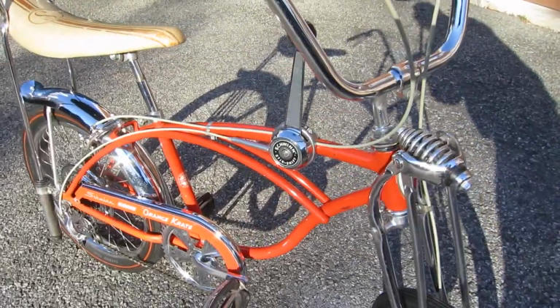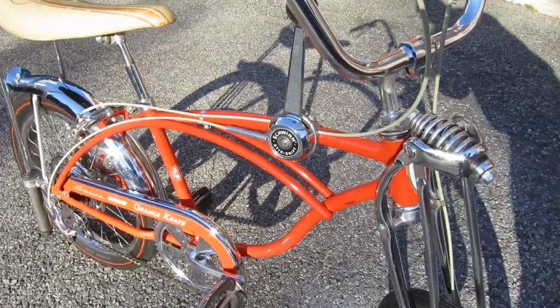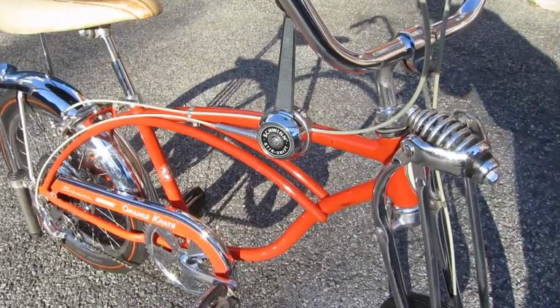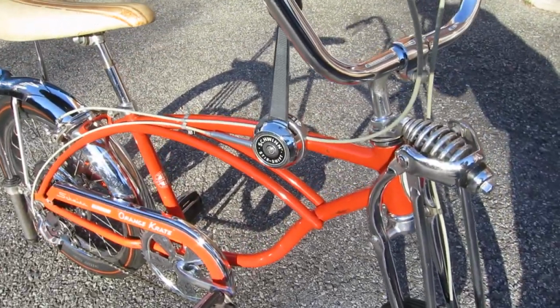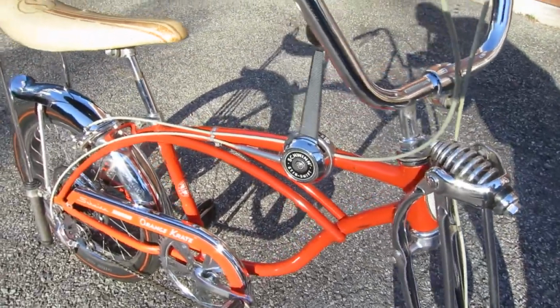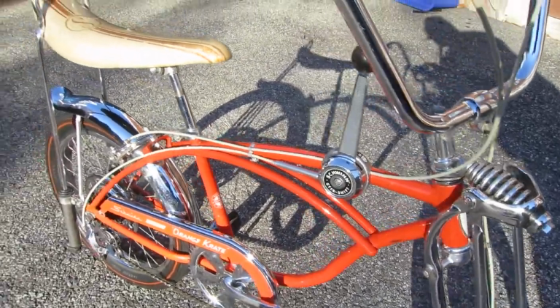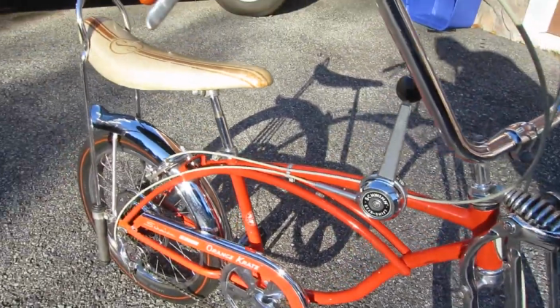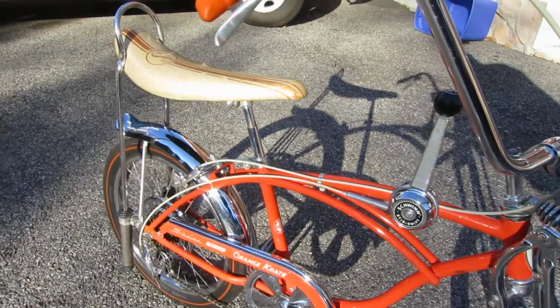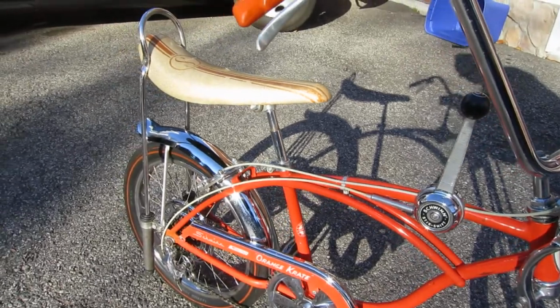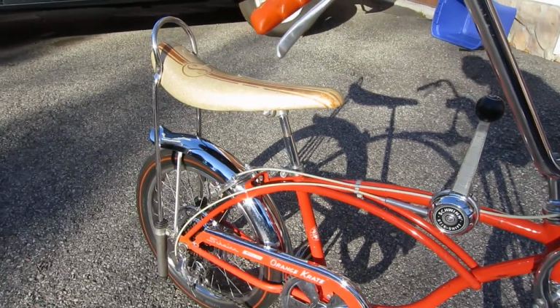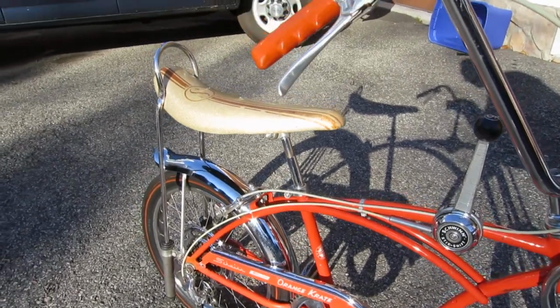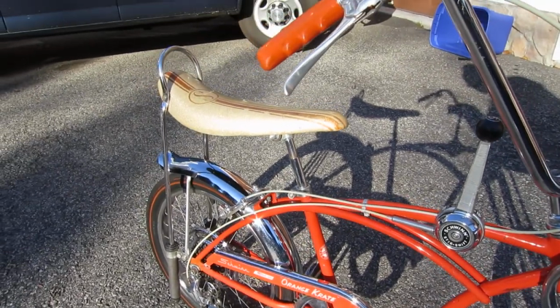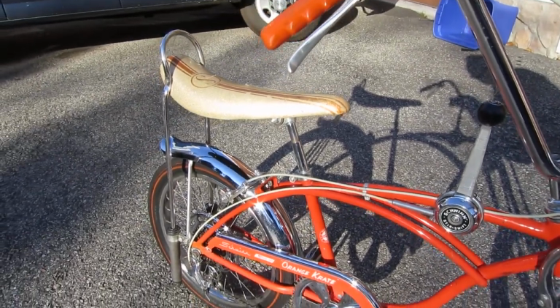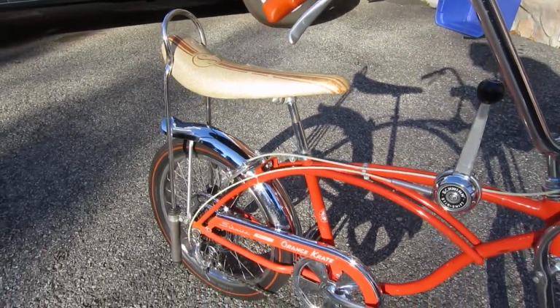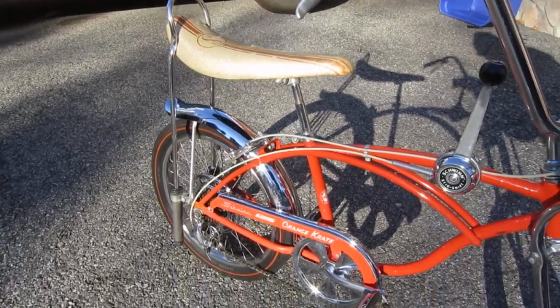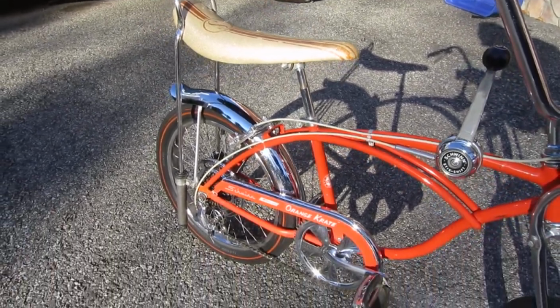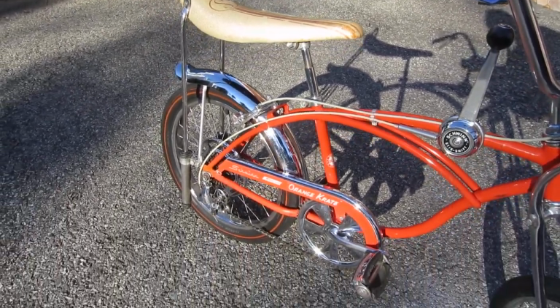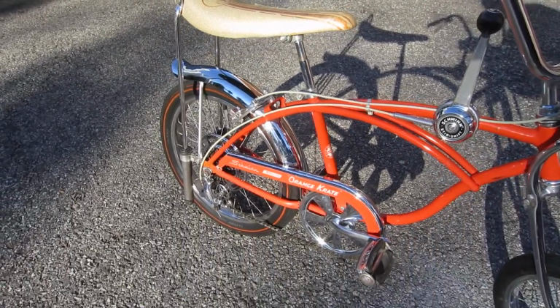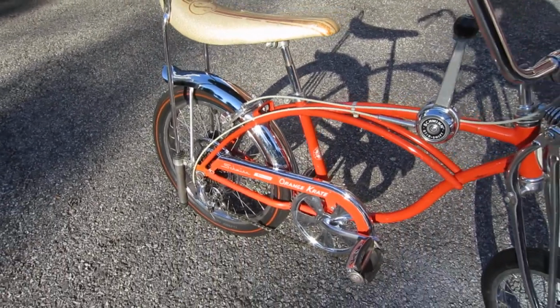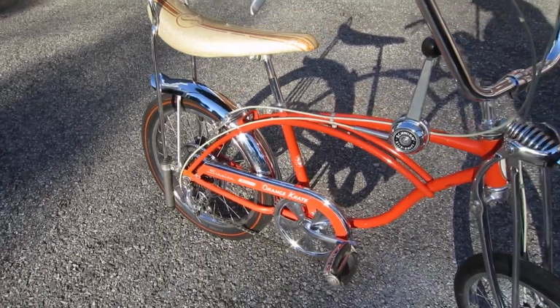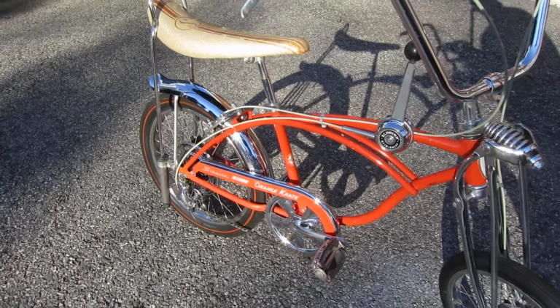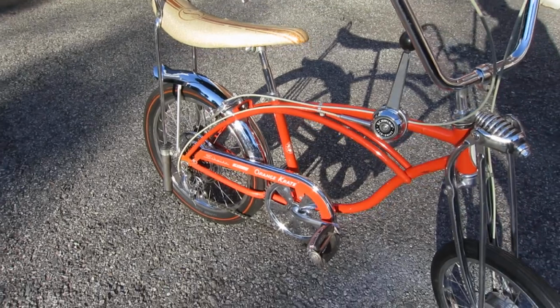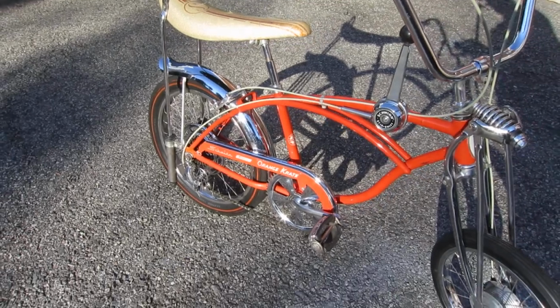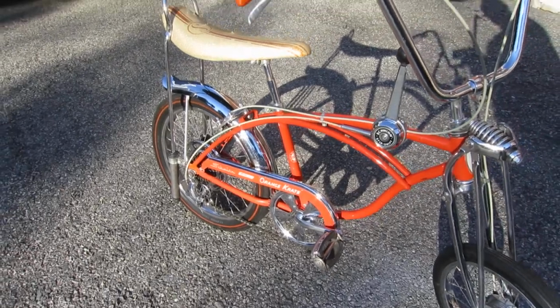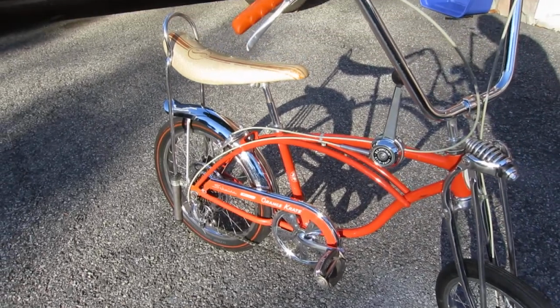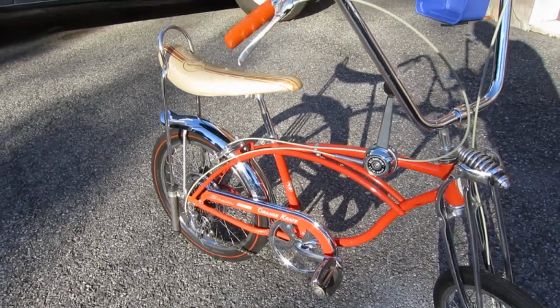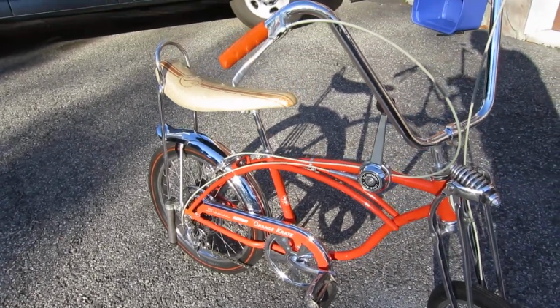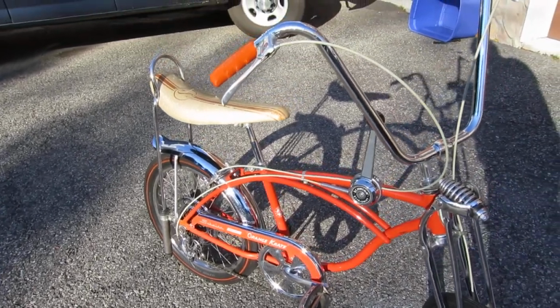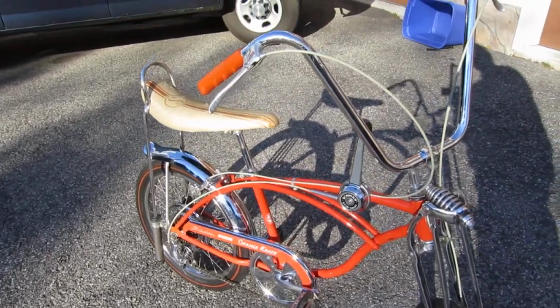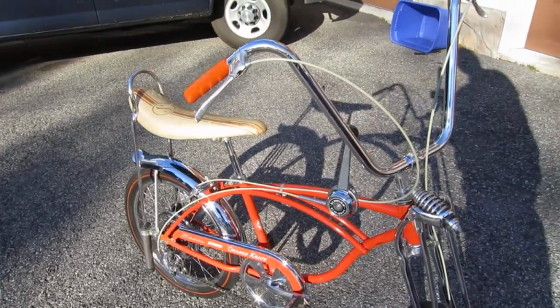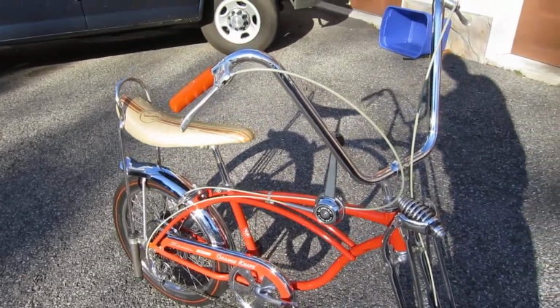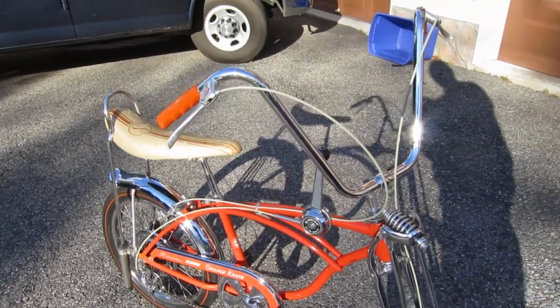Feel free to ask me any questions and I'll answer them the best I can. I'm not a bike expert, just a collector of lots of old things.